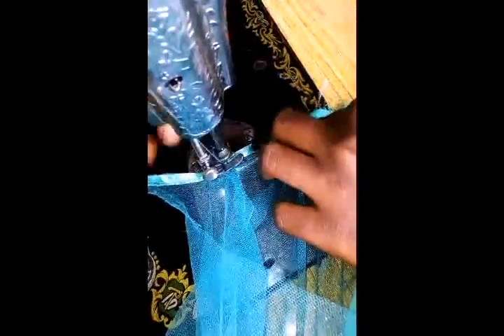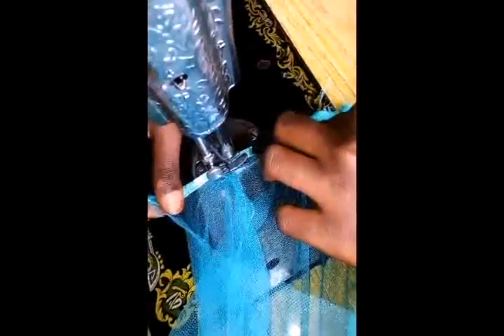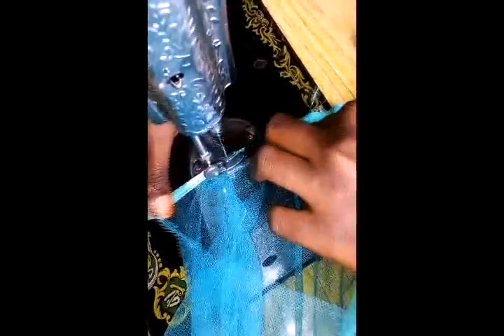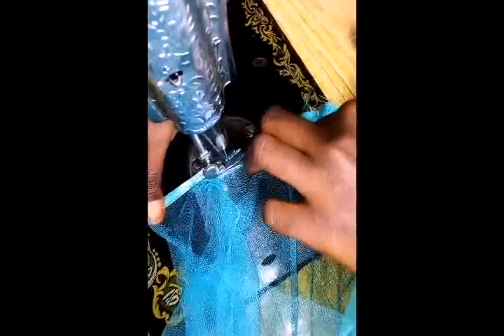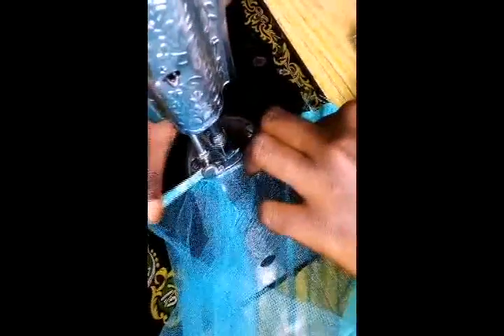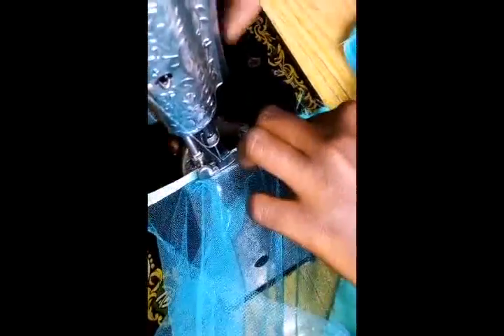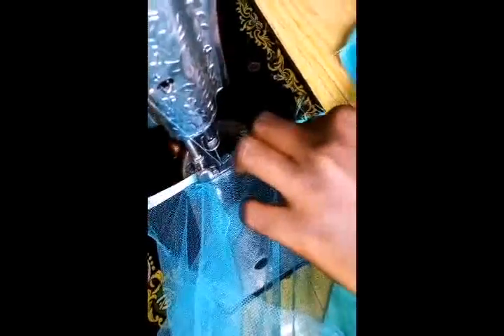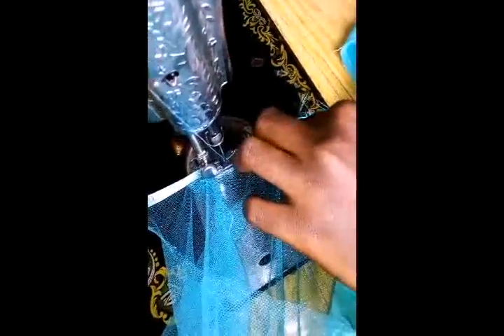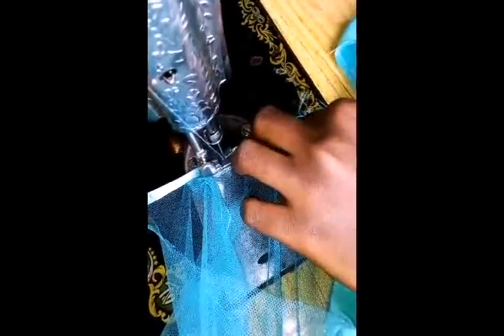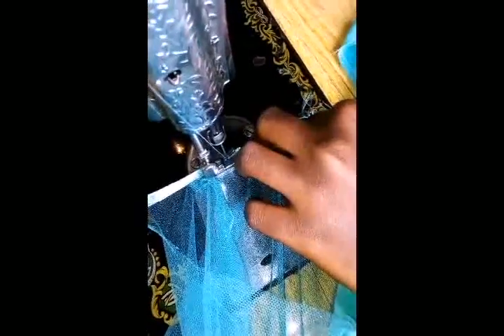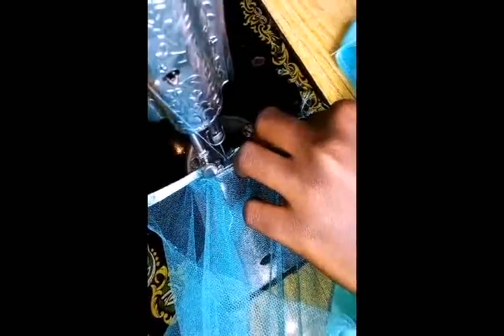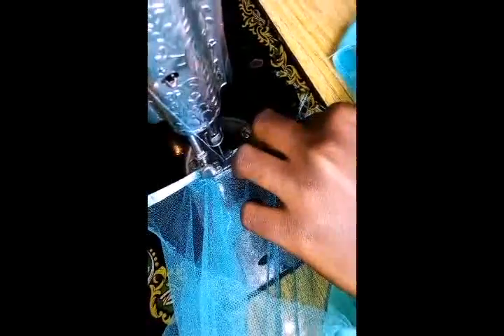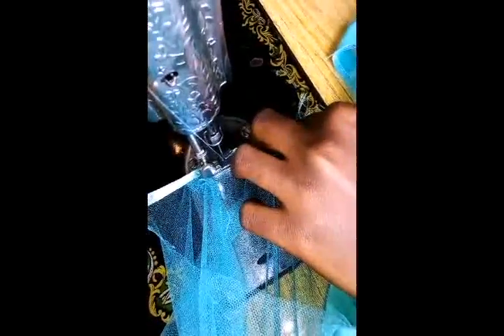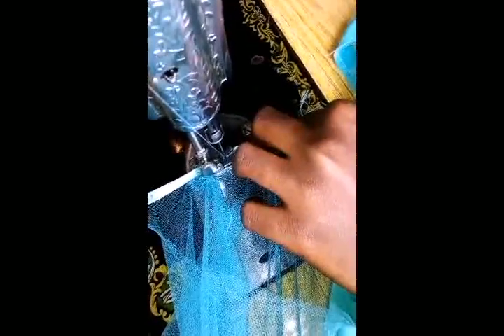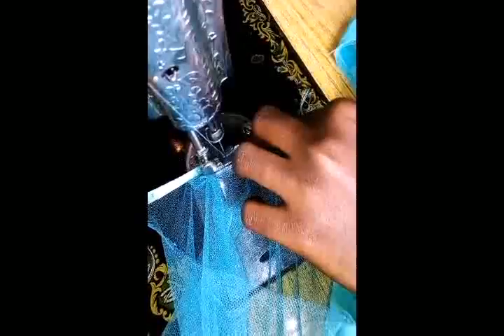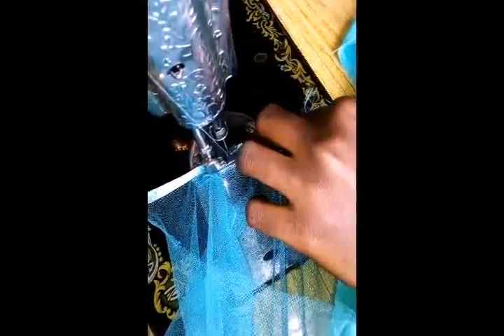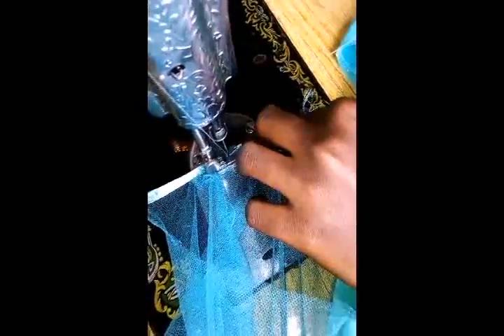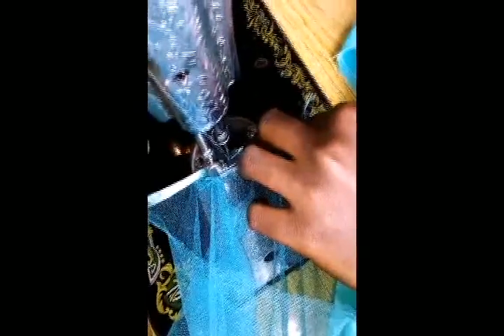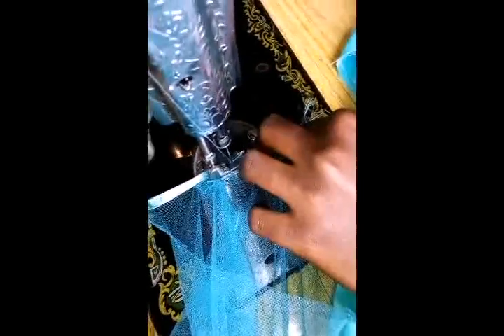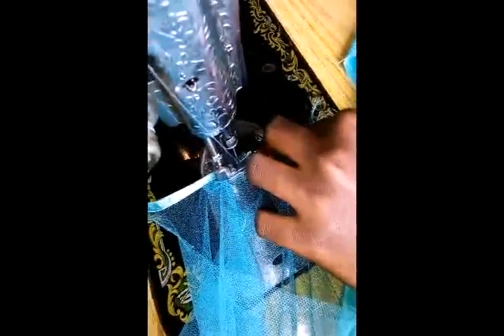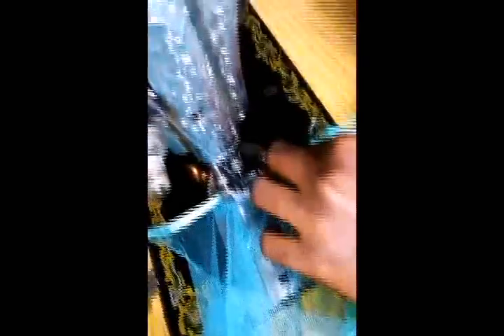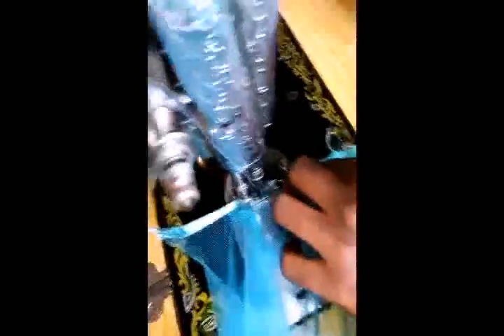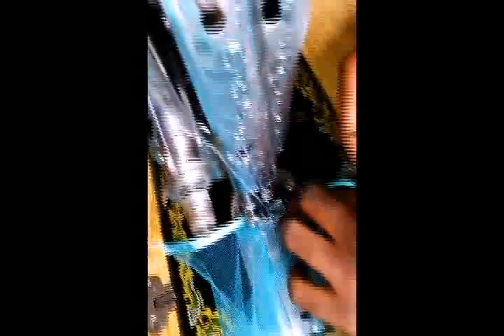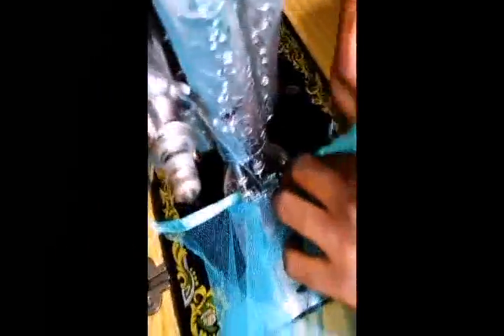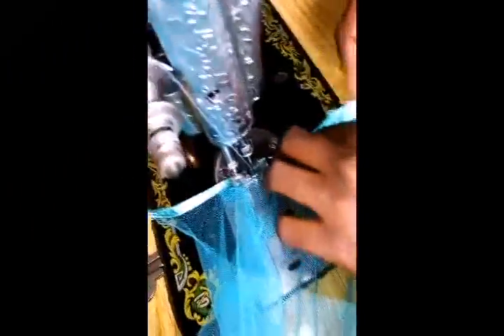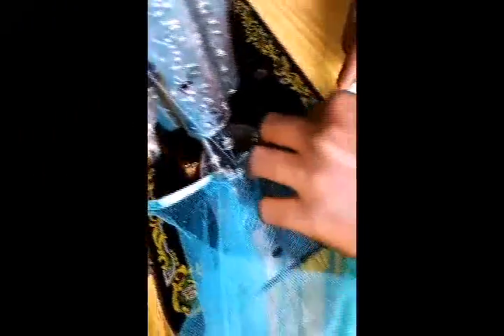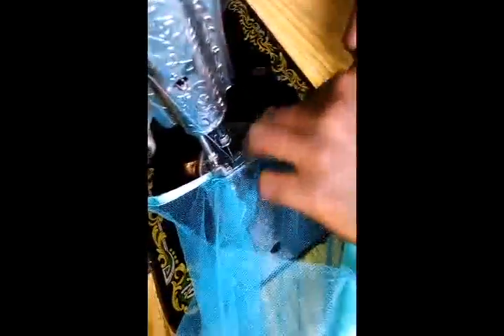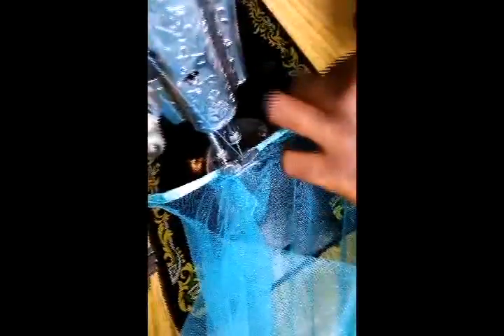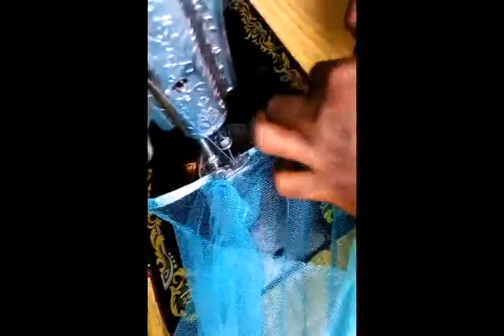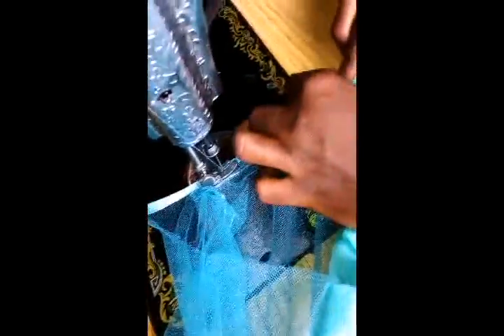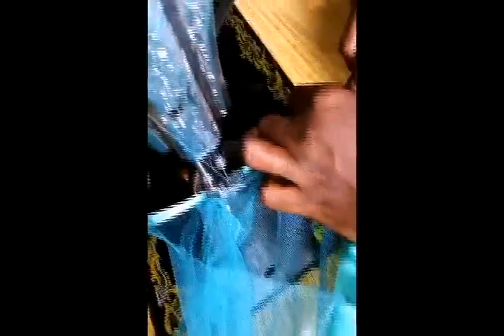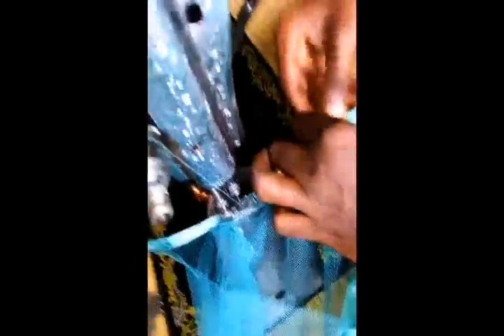And that's how you're also going to sew that hole we created at the back — the same way you are doing this. That's how to do it, so just do yours at the back.